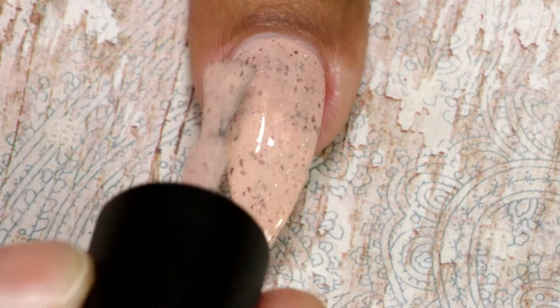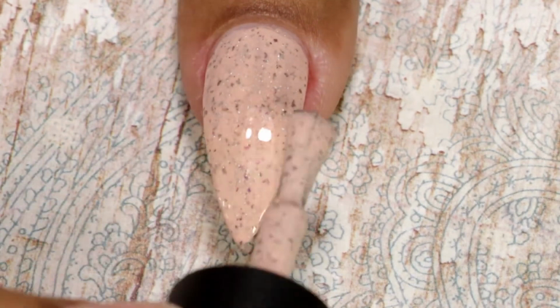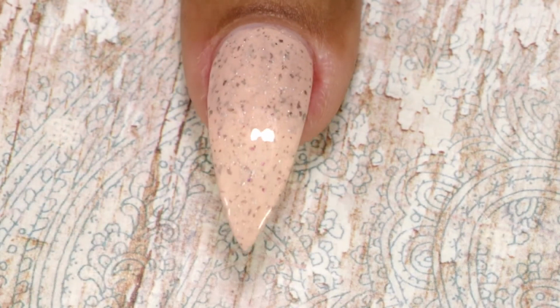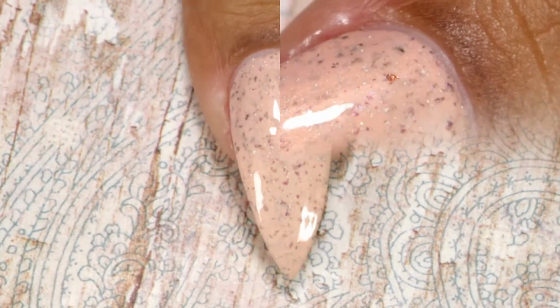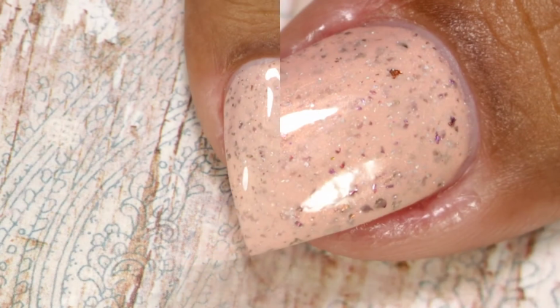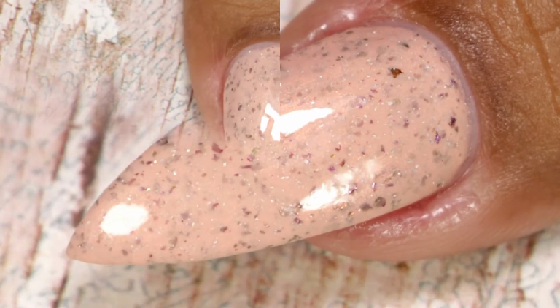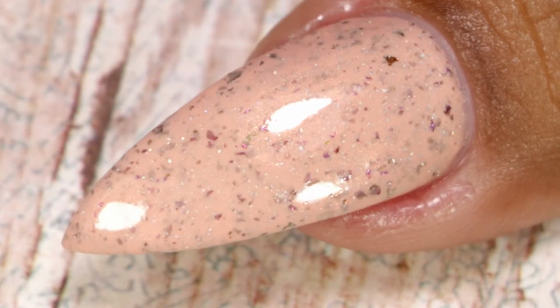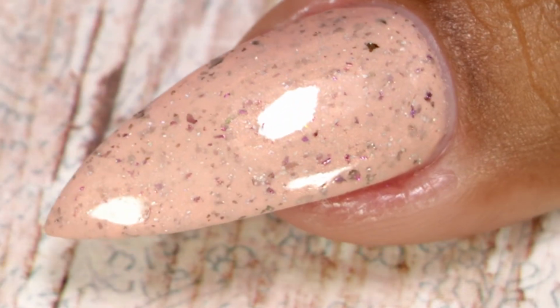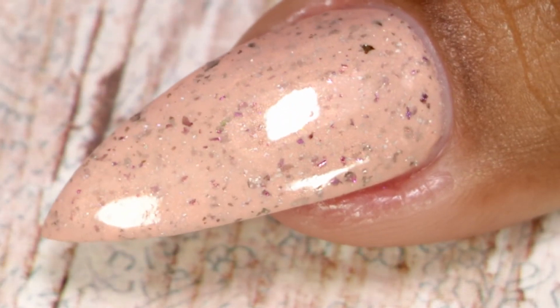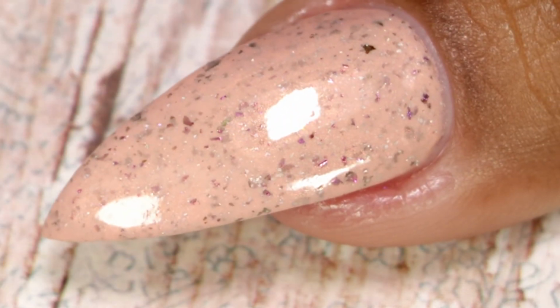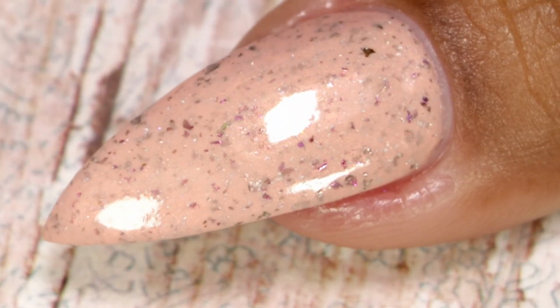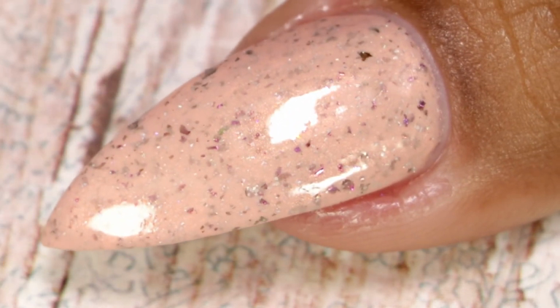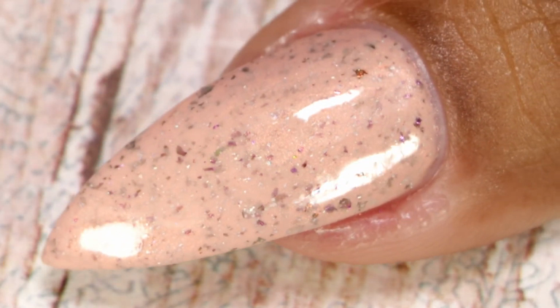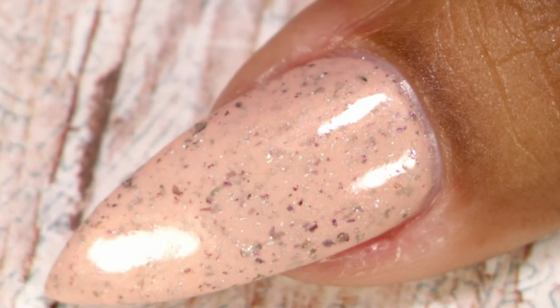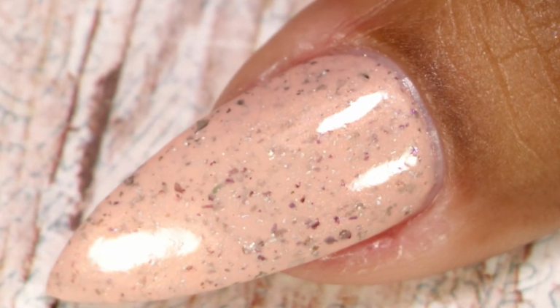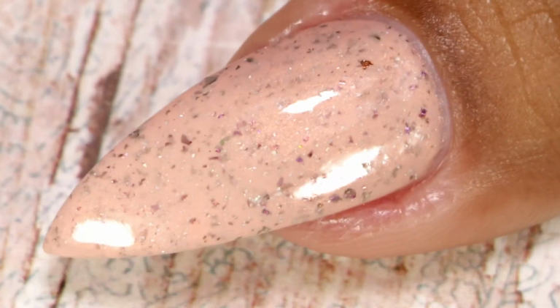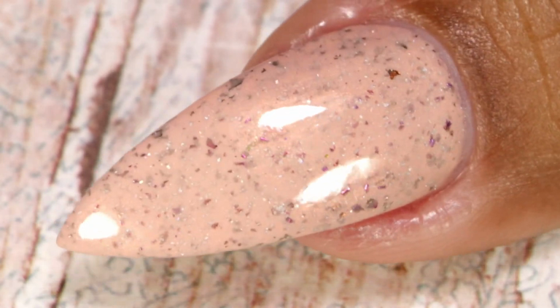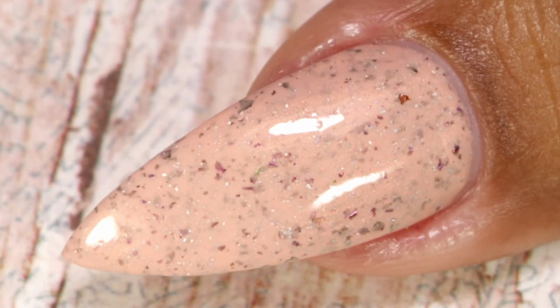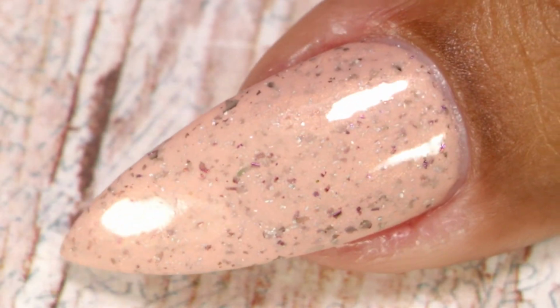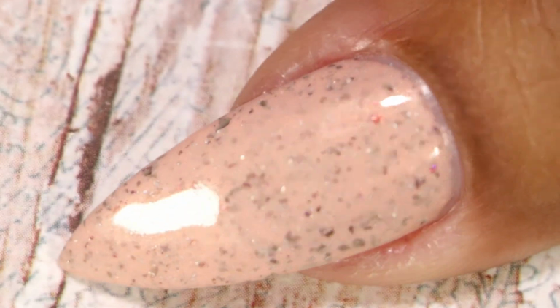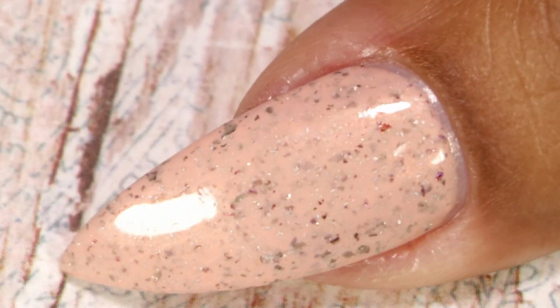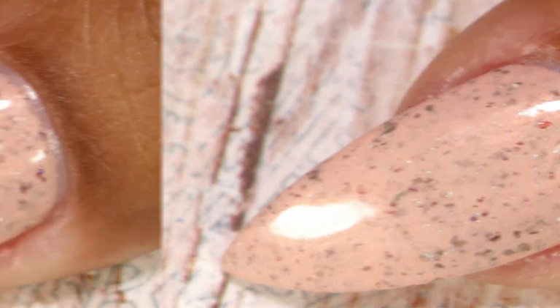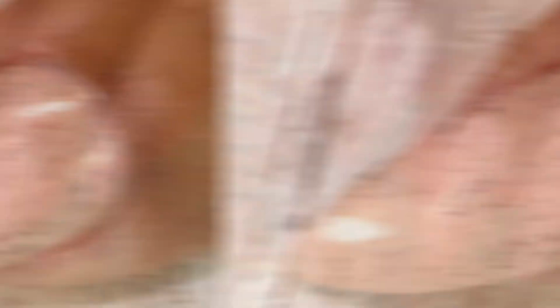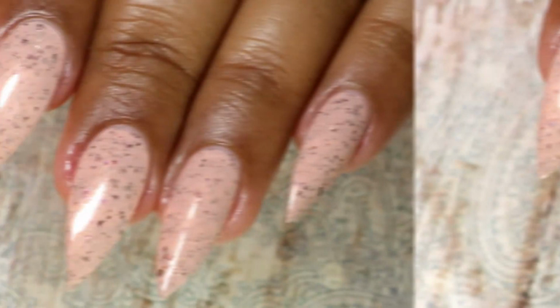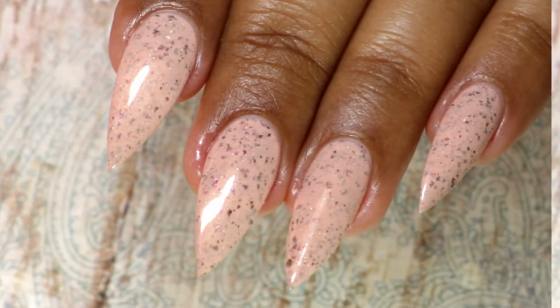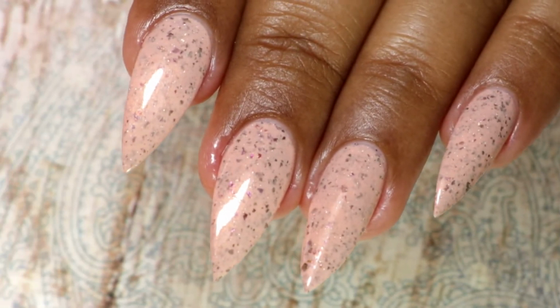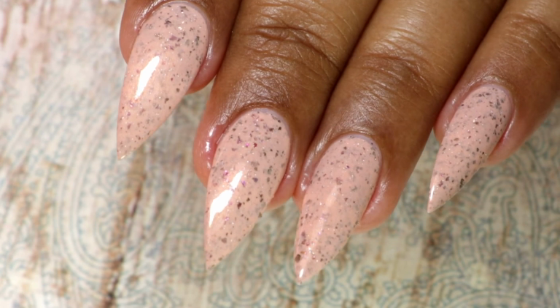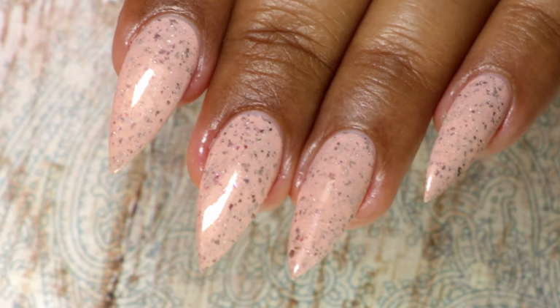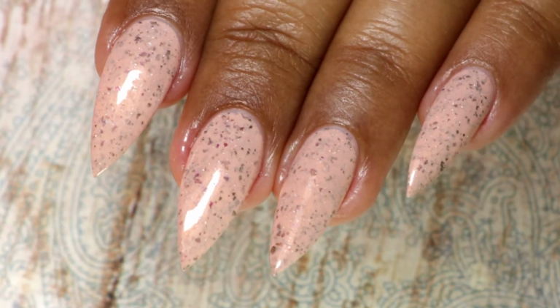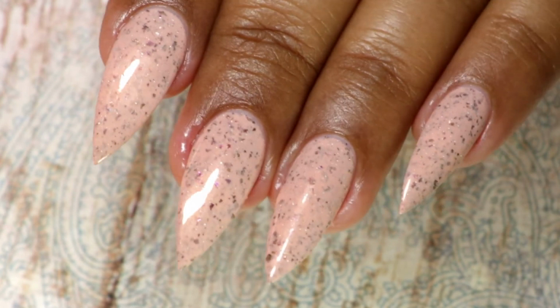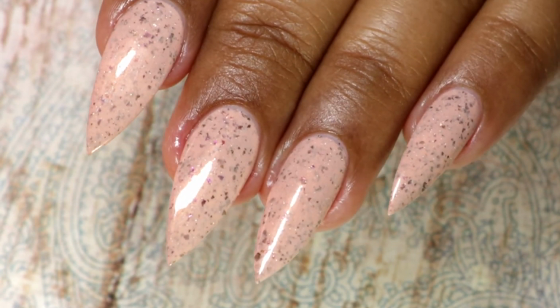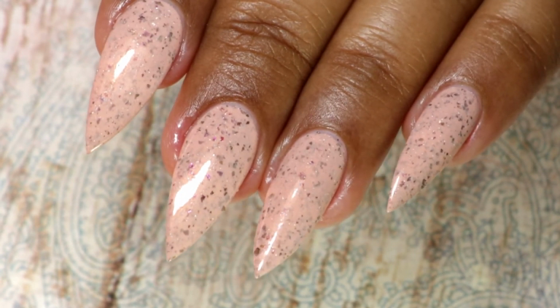All three shades give full coverage in just two coats — you don't need any more. This is the final look after top coat and clean up. All three shades are so beautiful and pretty. I usually lean towards neutral shades, so all three of these colors are my personal favorites.